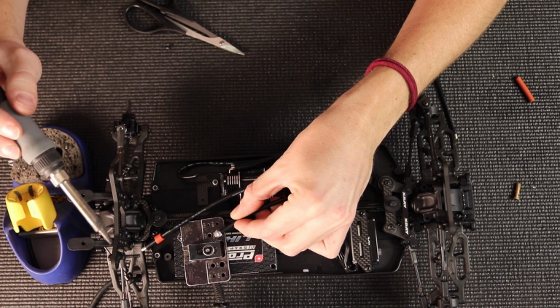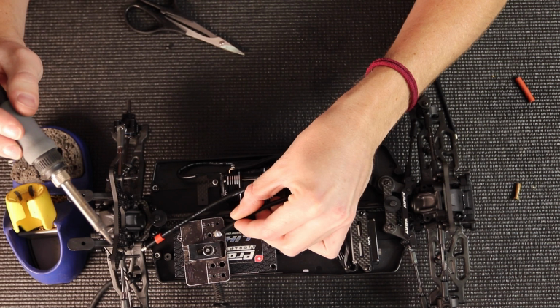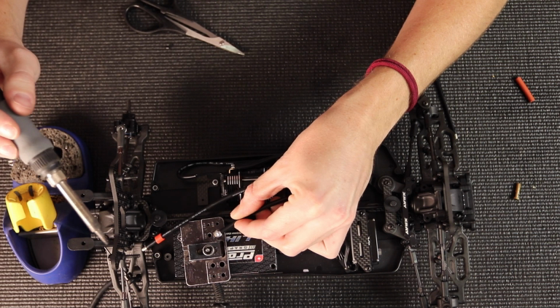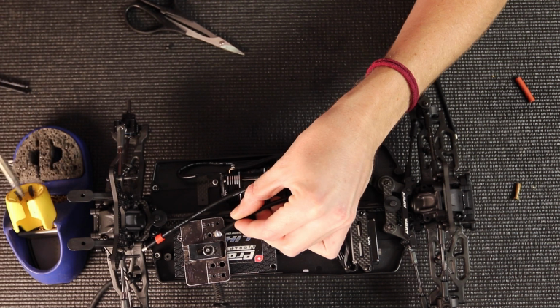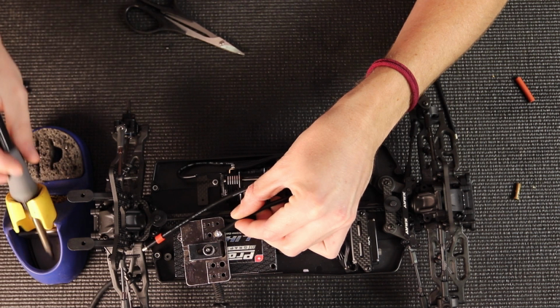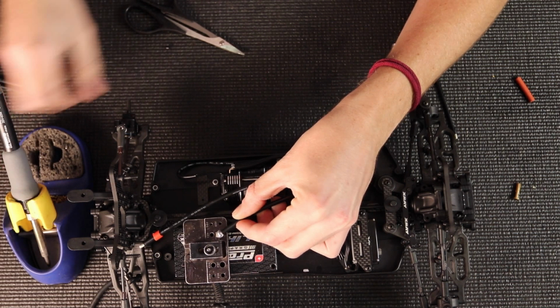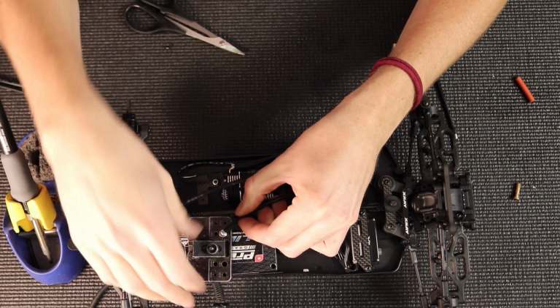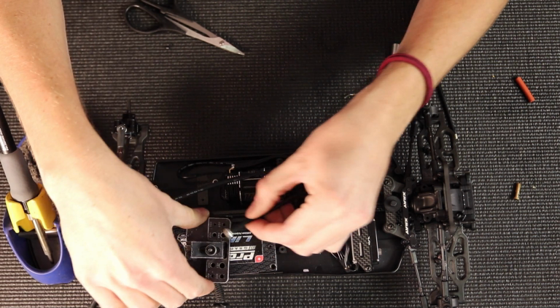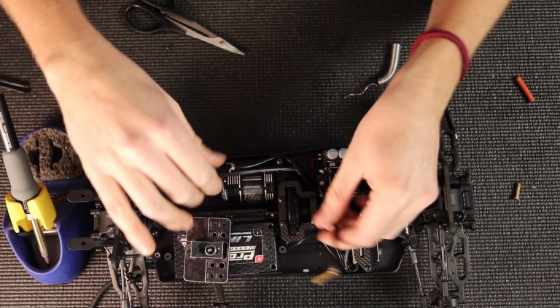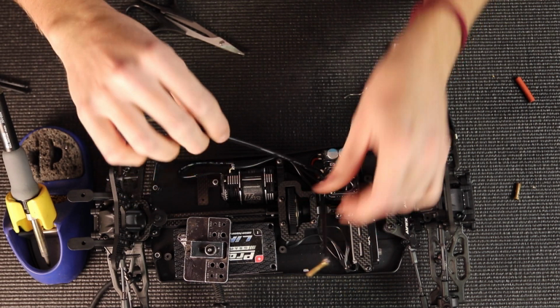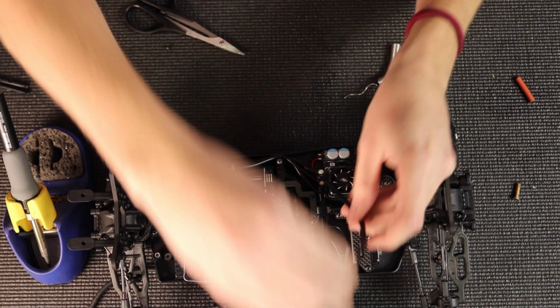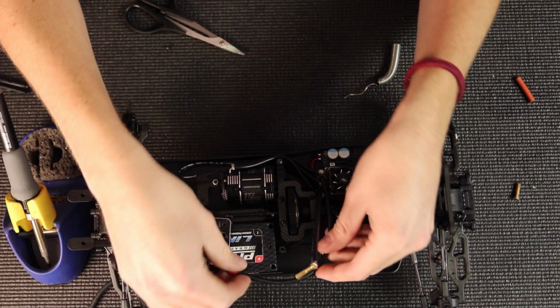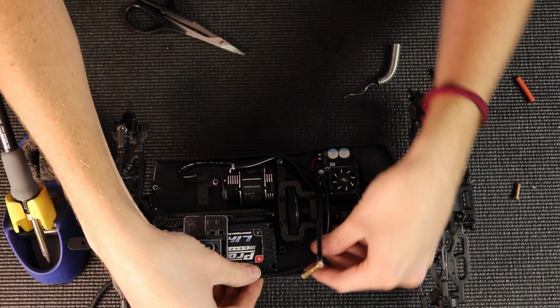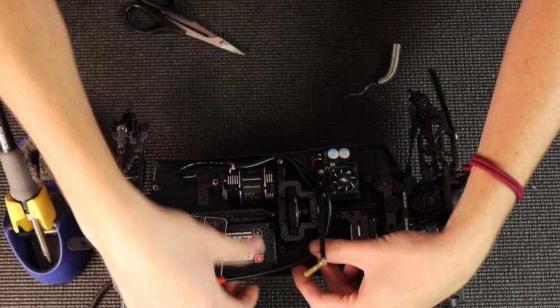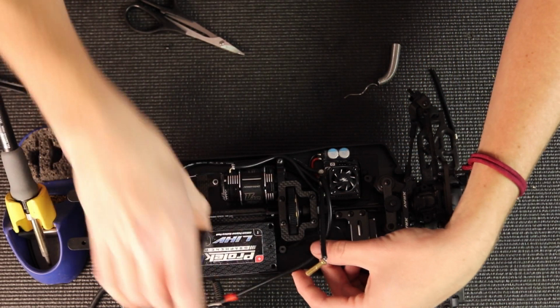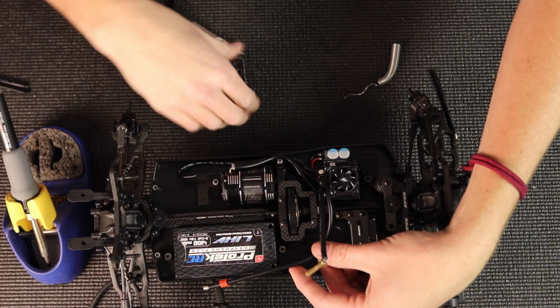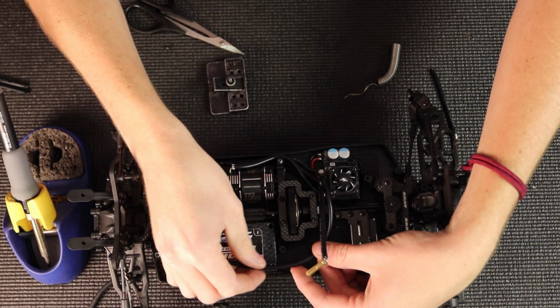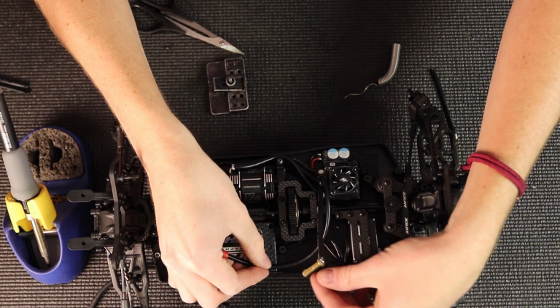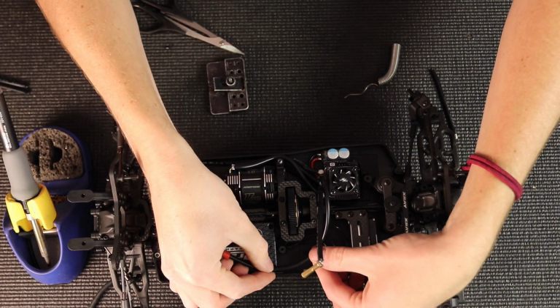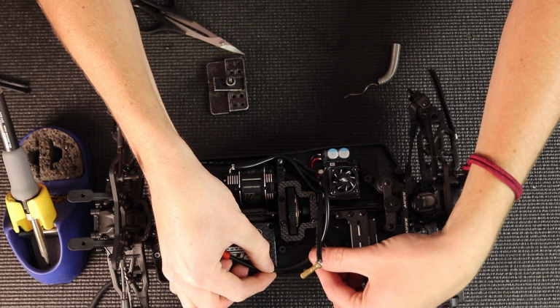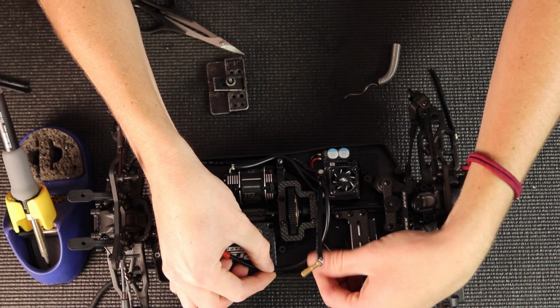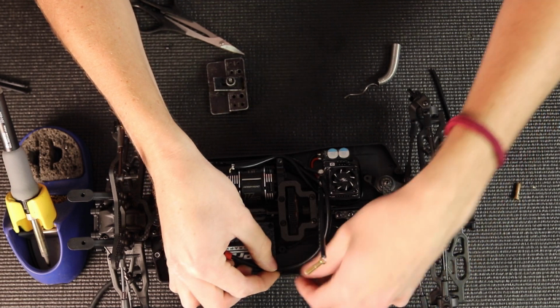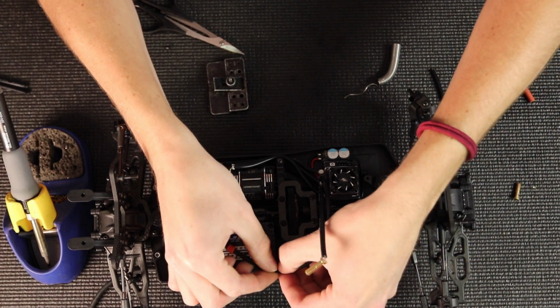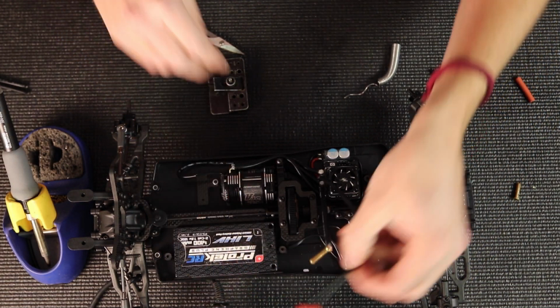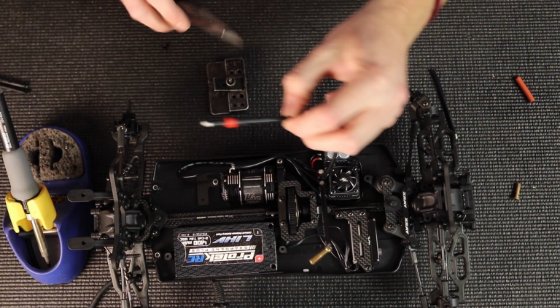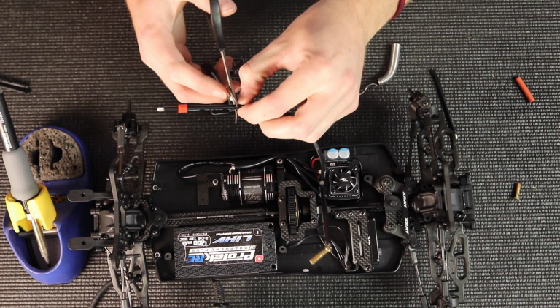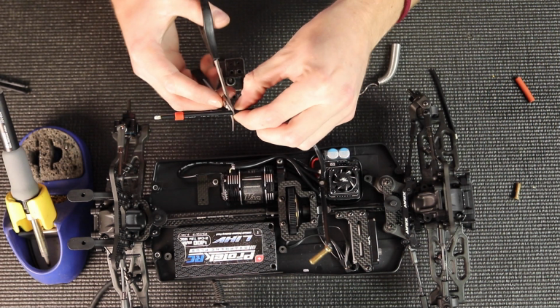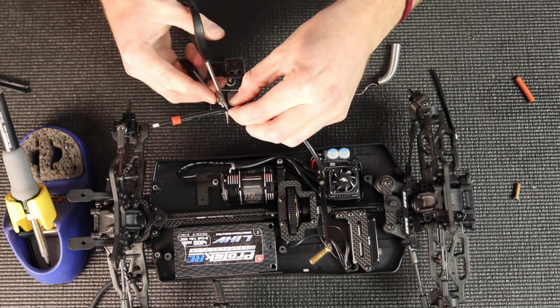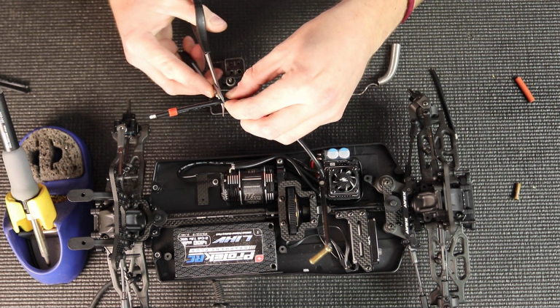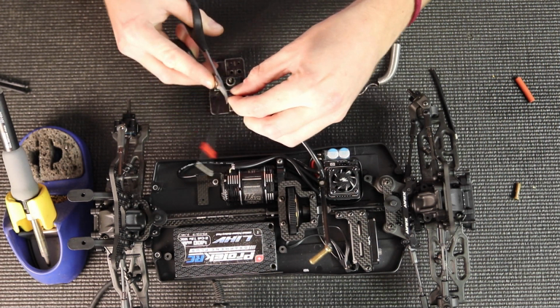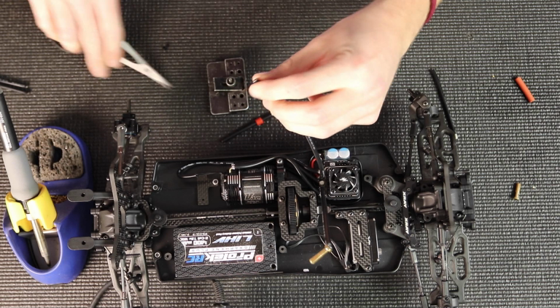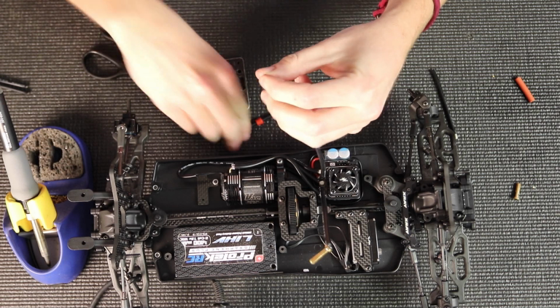Solder that in, let it cool a little bit, and then I can take it out of the jig. And I'll go and strip the silicone off of the positive wire.